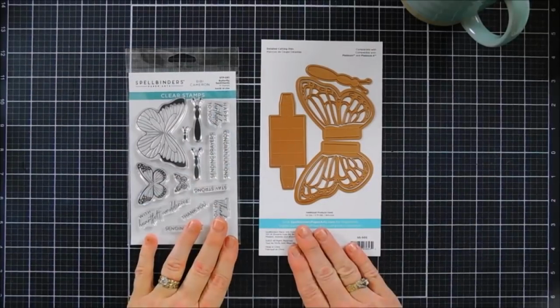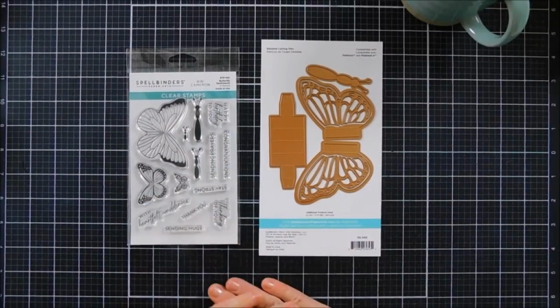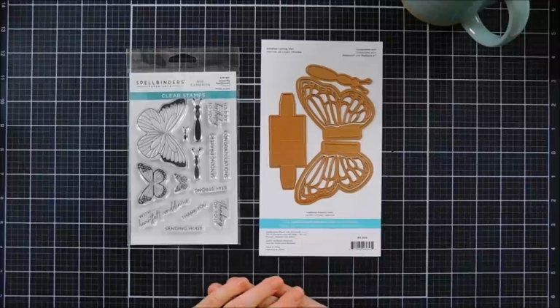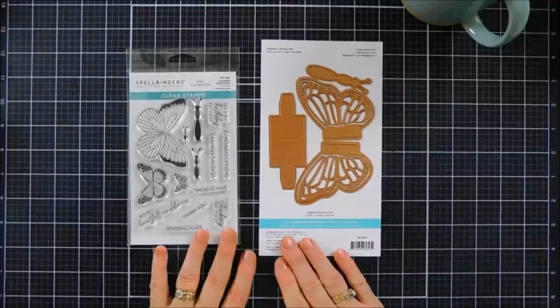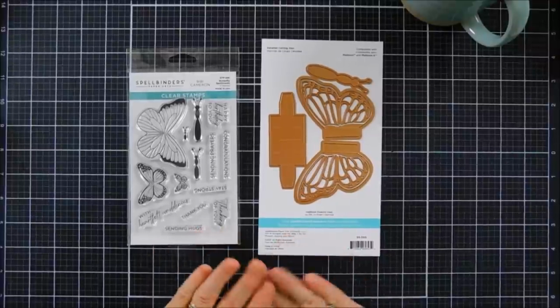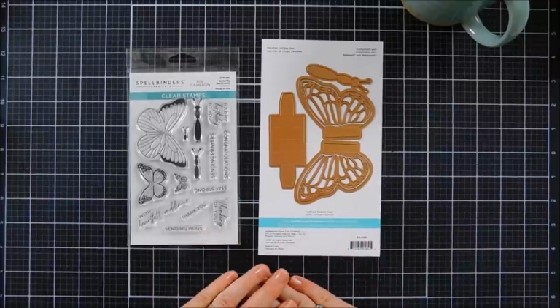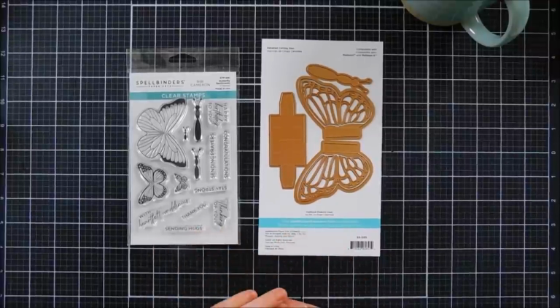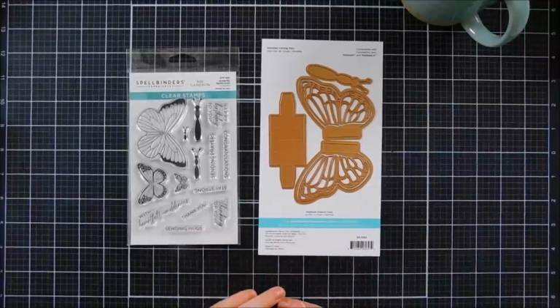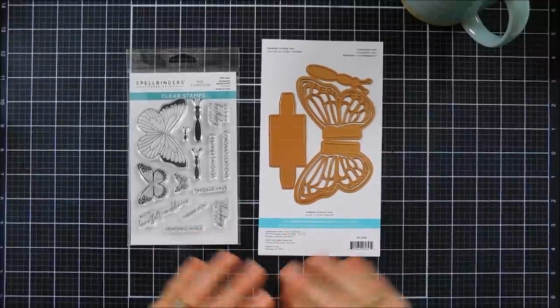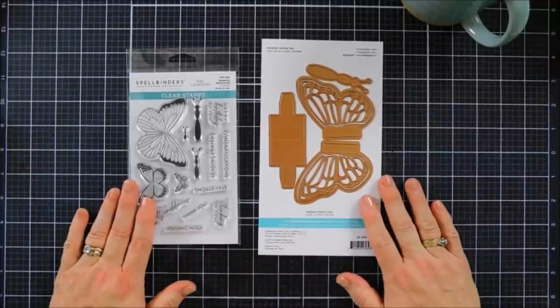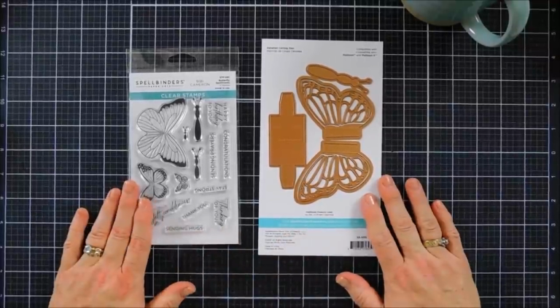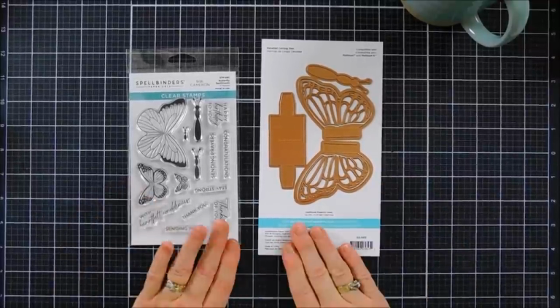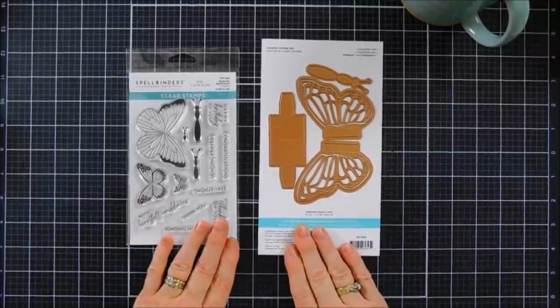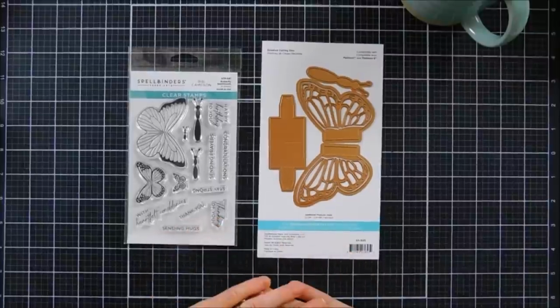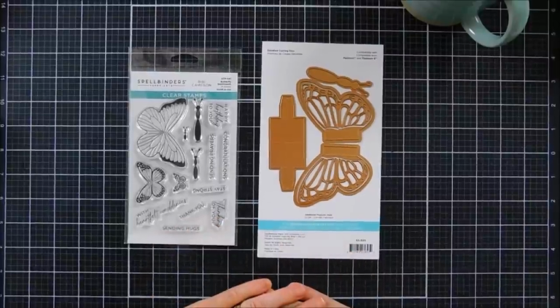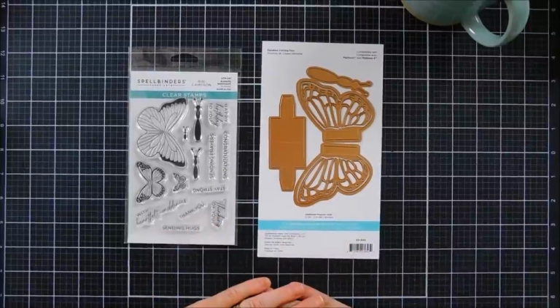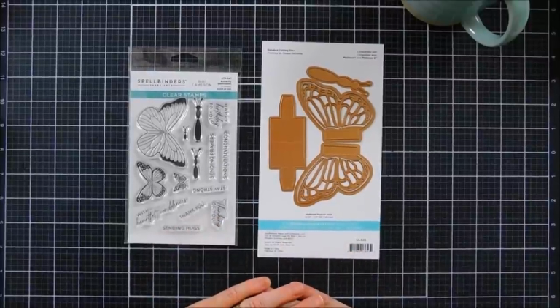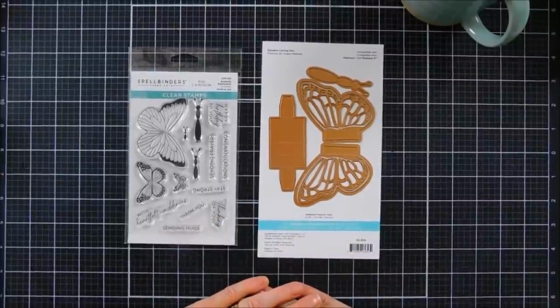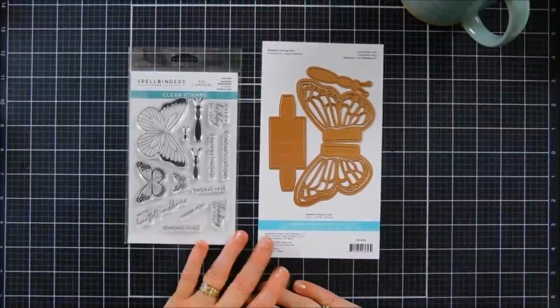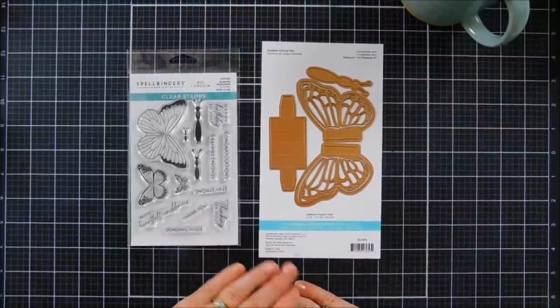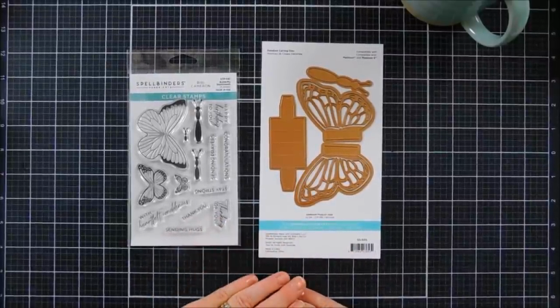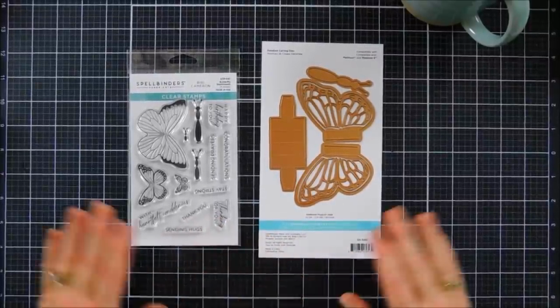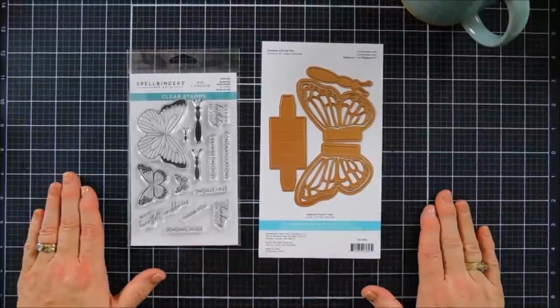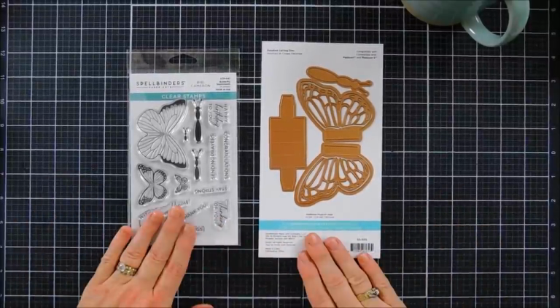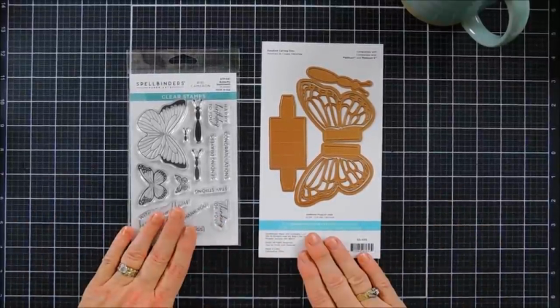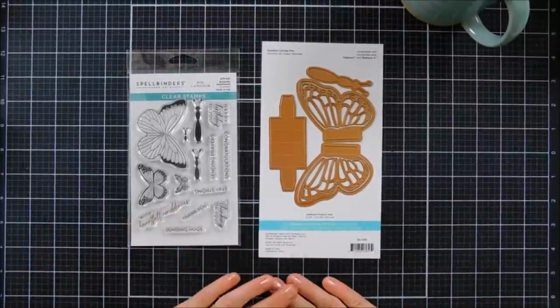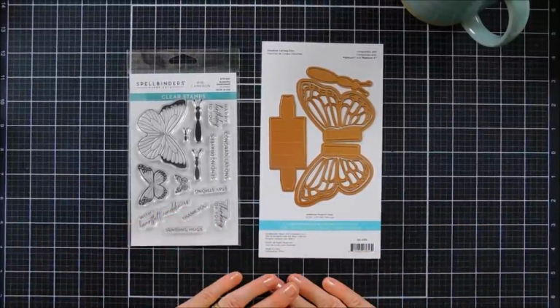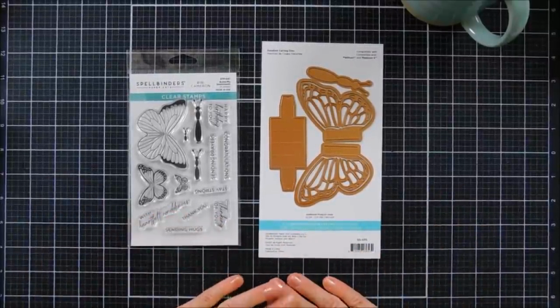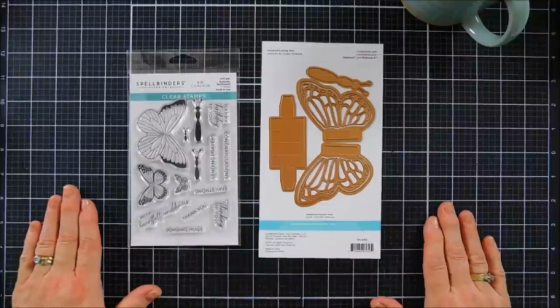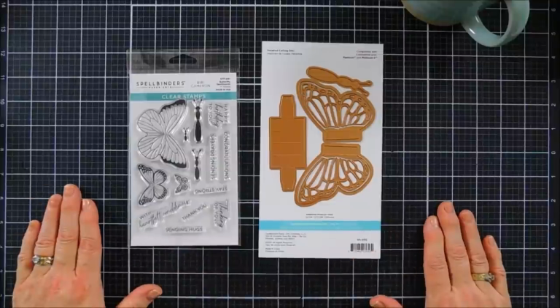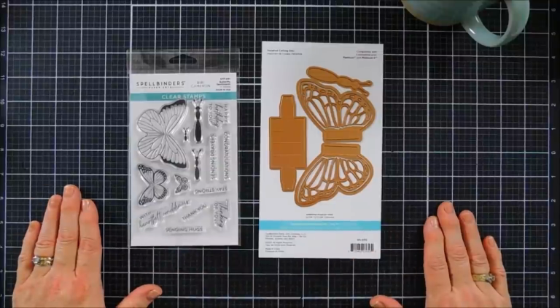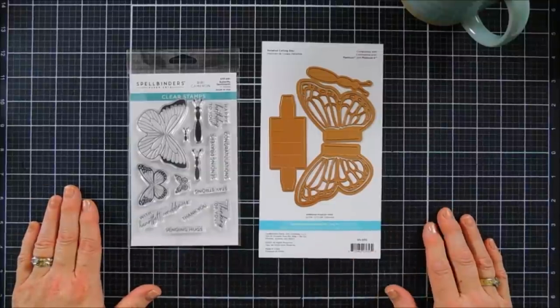Hello everyone, Tina here. I hope your day is going wonderful. Thank you so much for joining me. I'm super excited to share a couple of cards today. We are using a brand new collection from Spellbinders. This collection is from Bibi Cameron, and it's called Bibi's Butterflies.